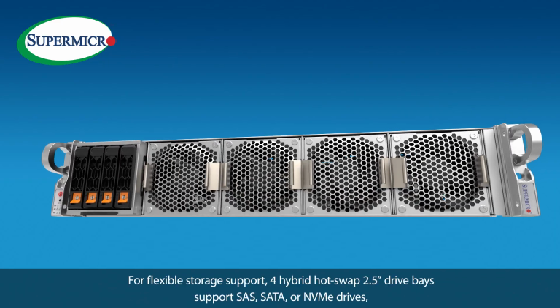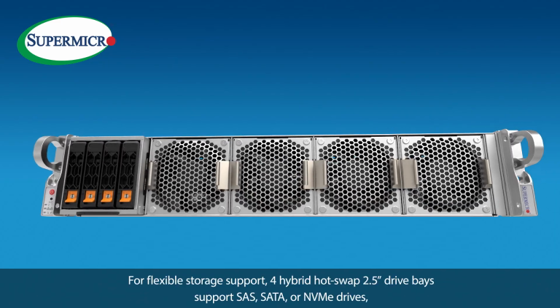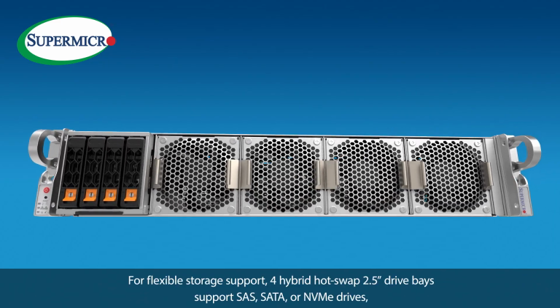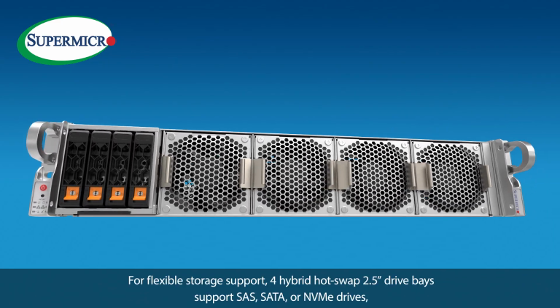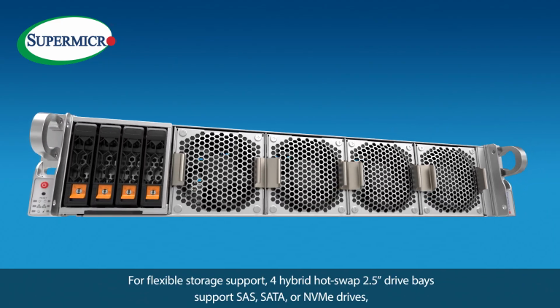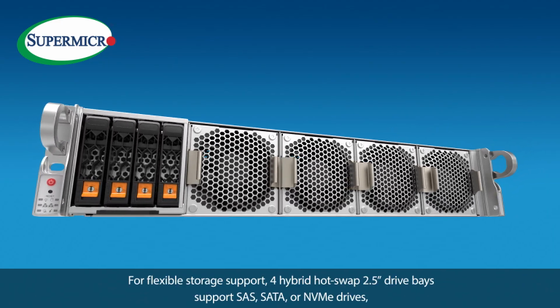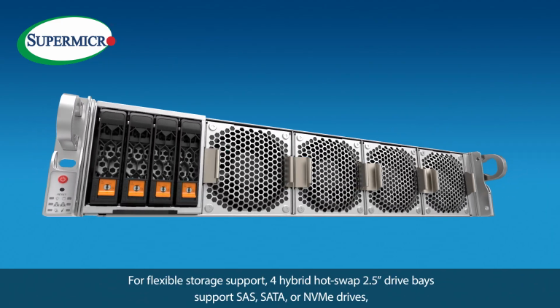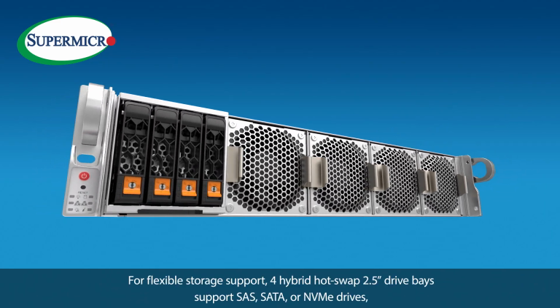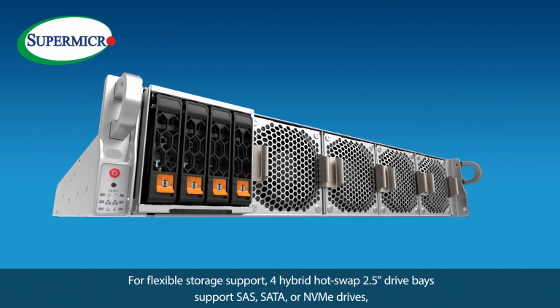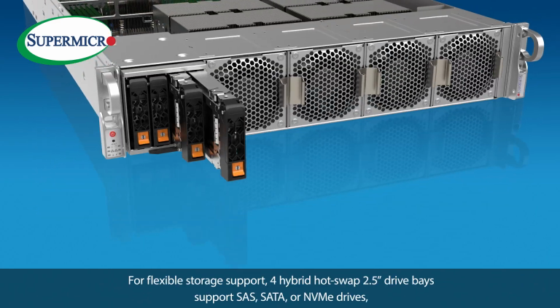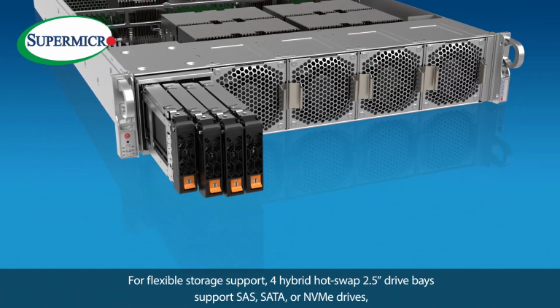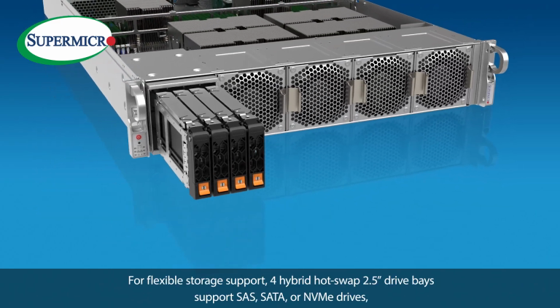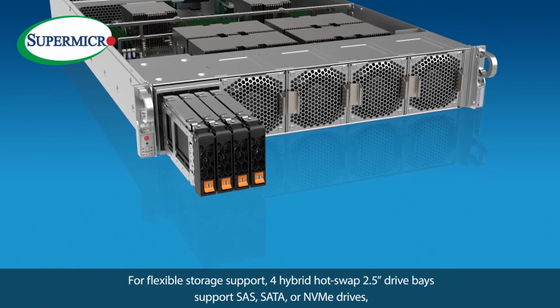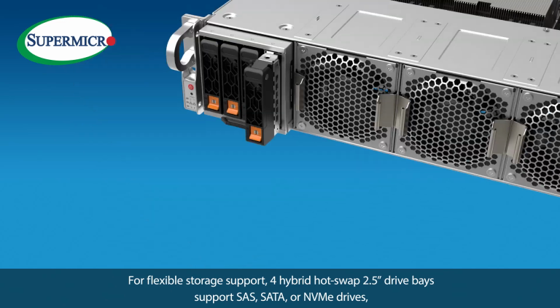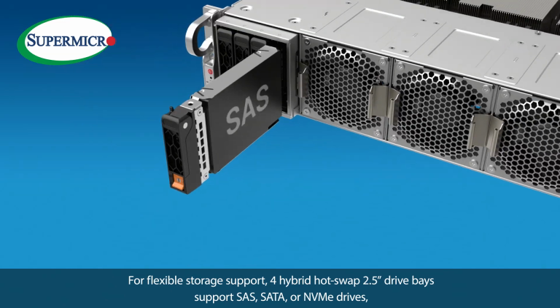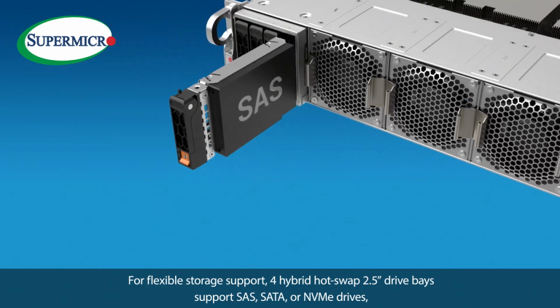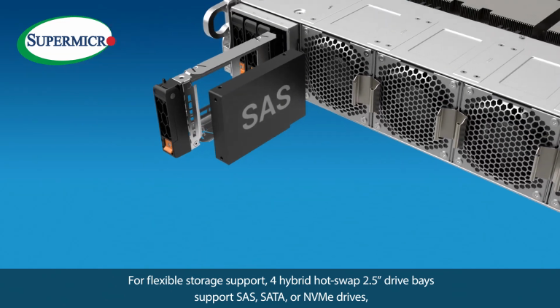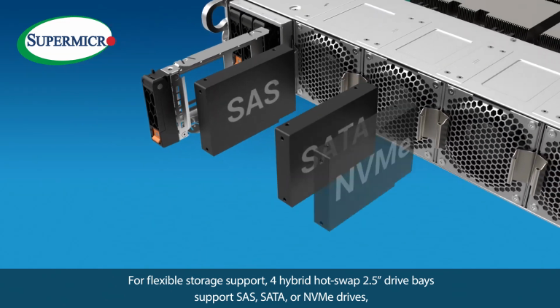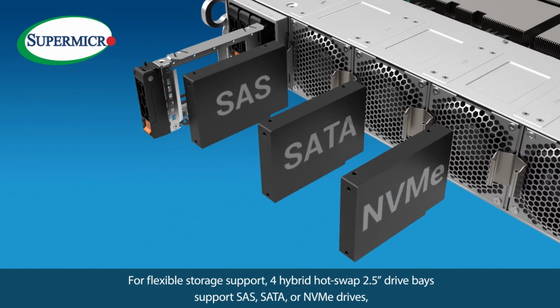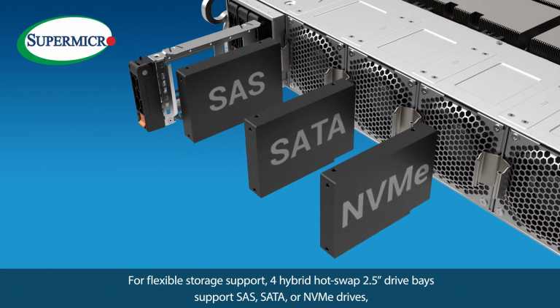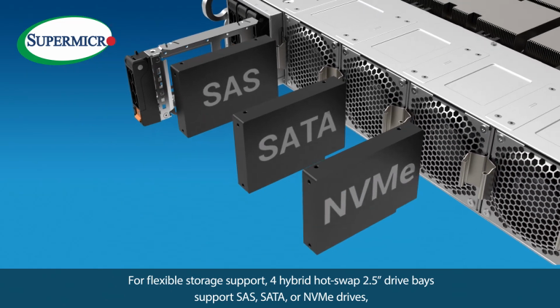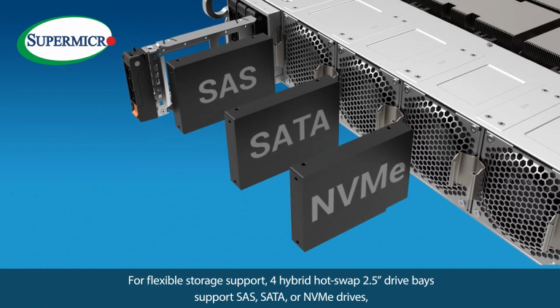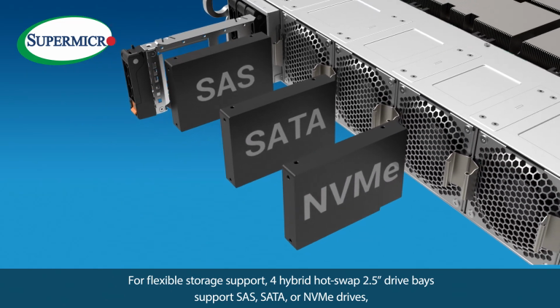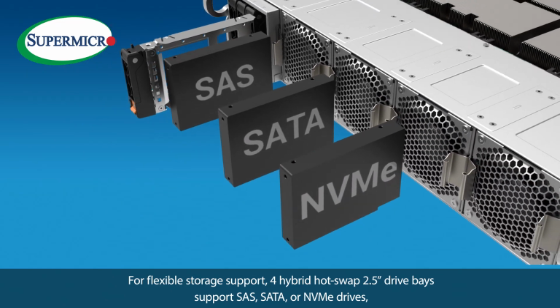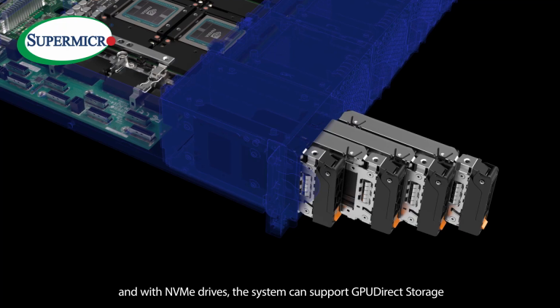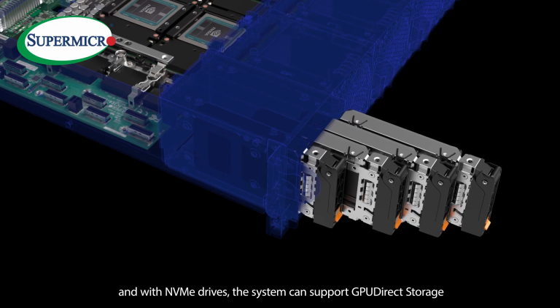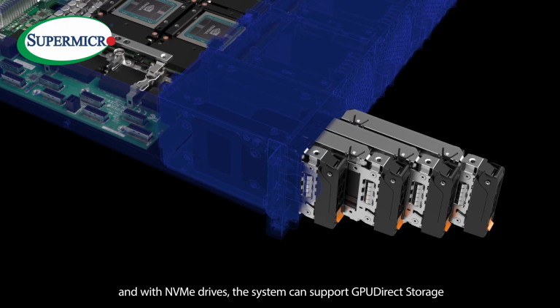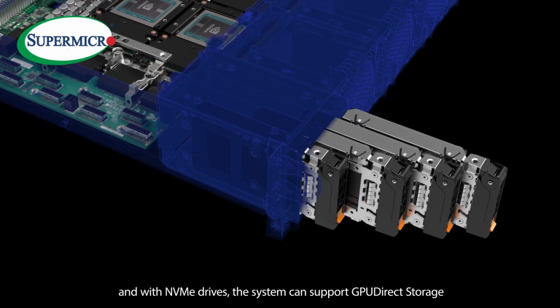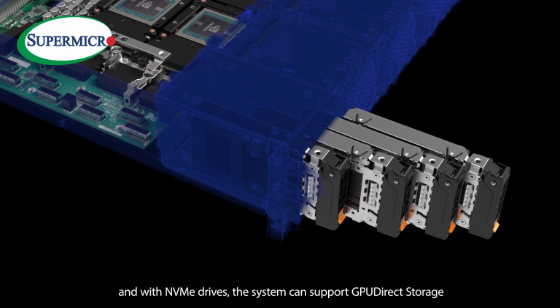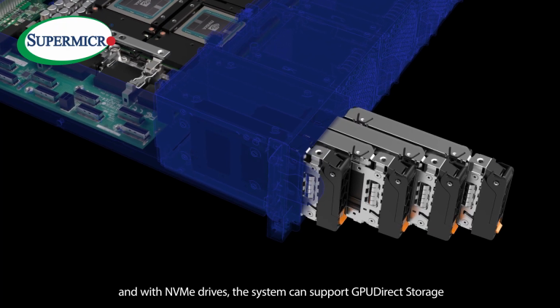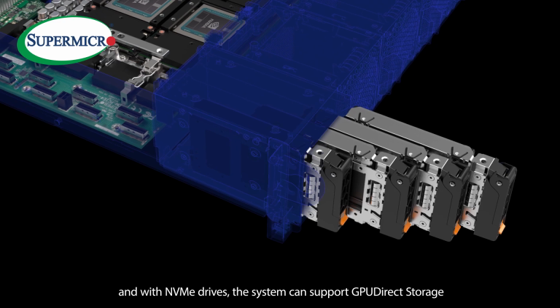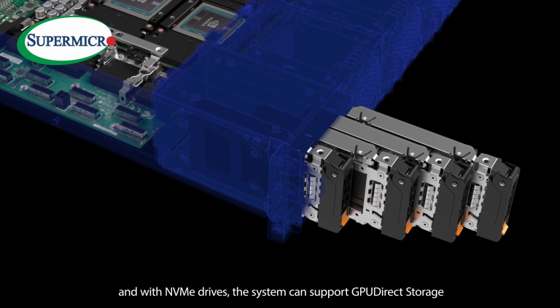With flexible storage, 4 hybrid hot-swap 2.5-inch drive bays support SAS, SATA, or NVMe drives. With NVMe drives, the system can support GPU Direct Storage.